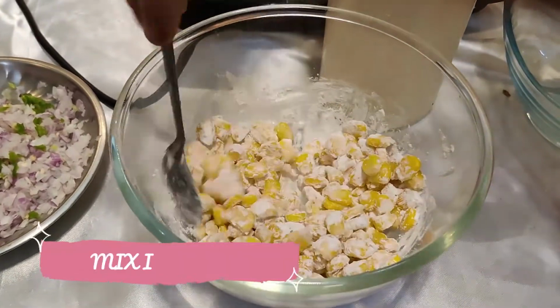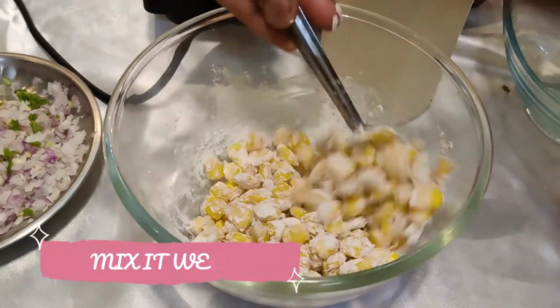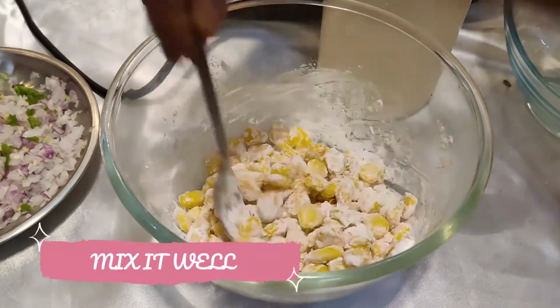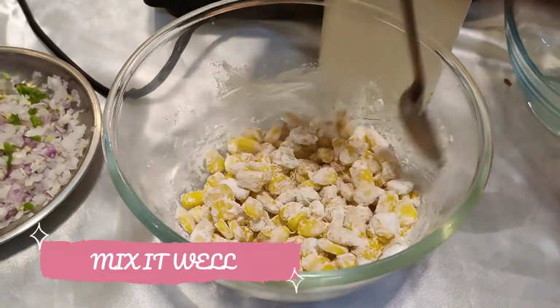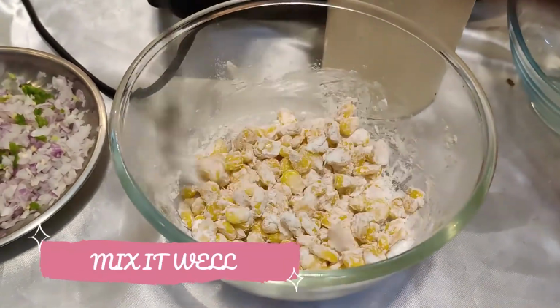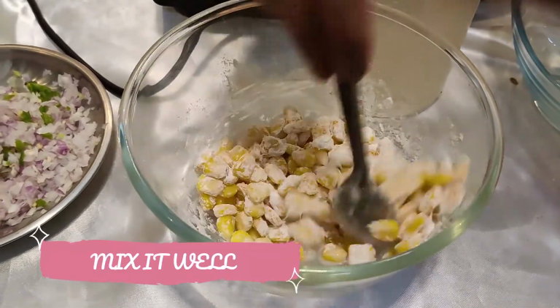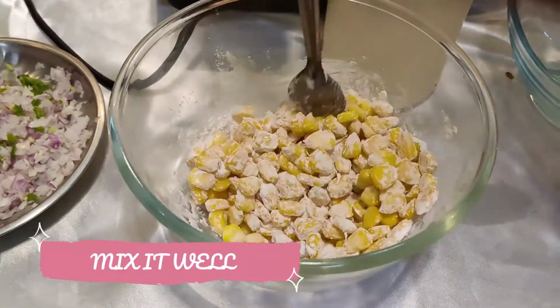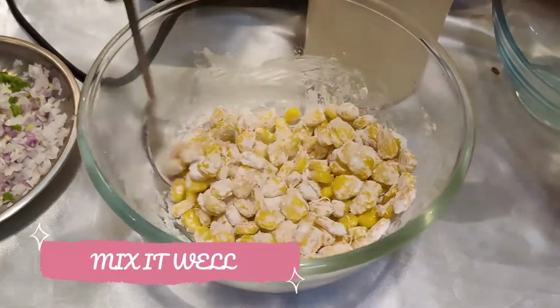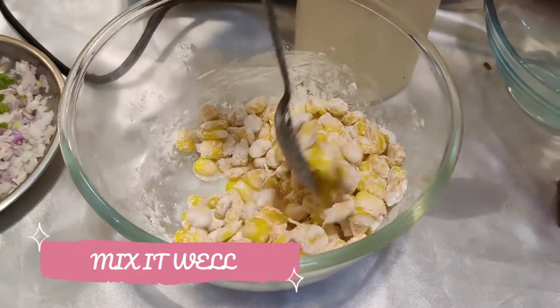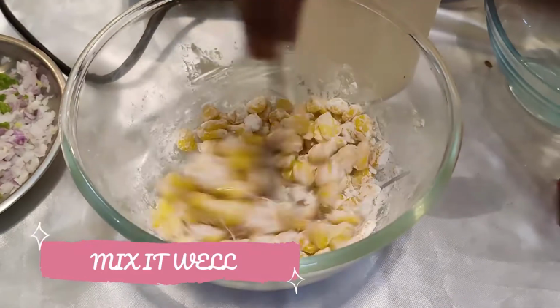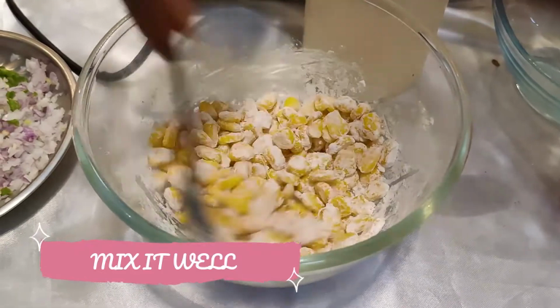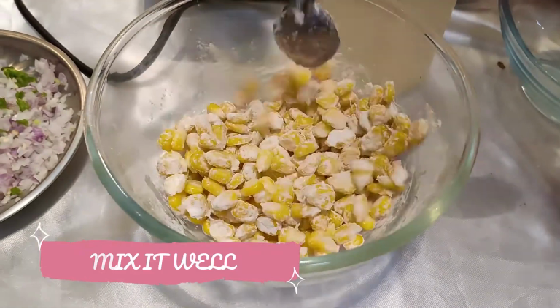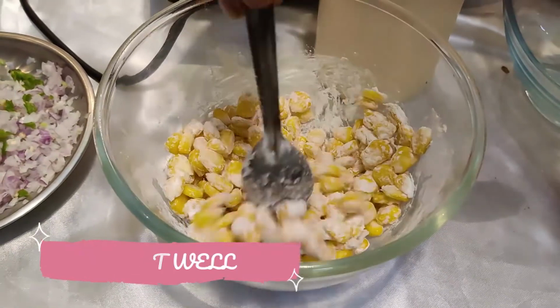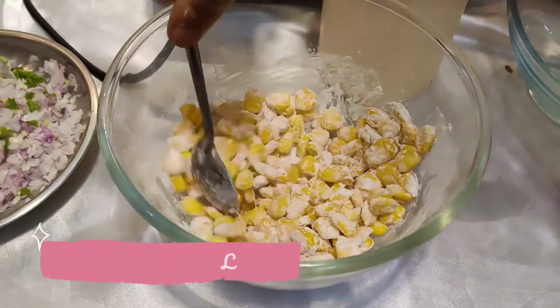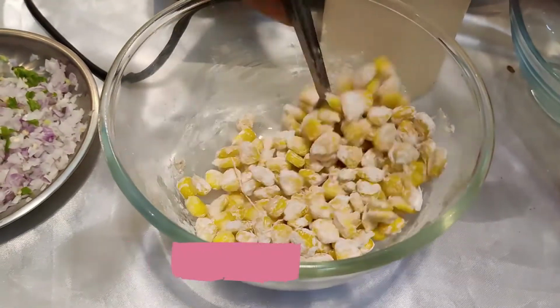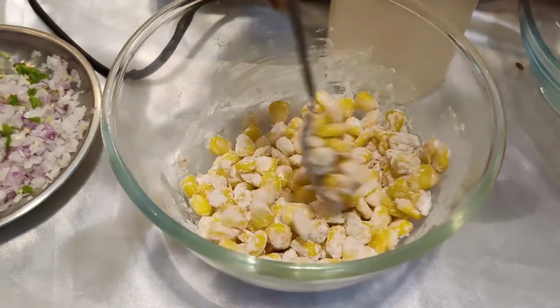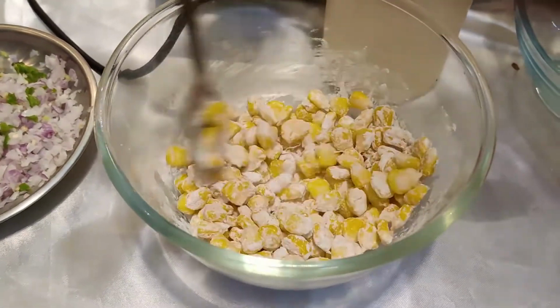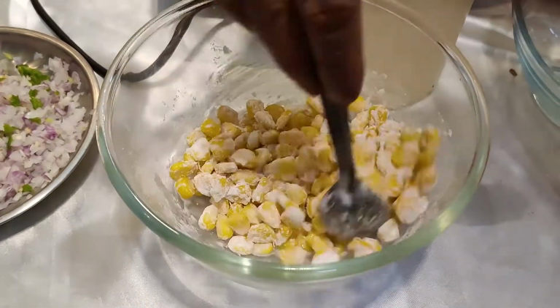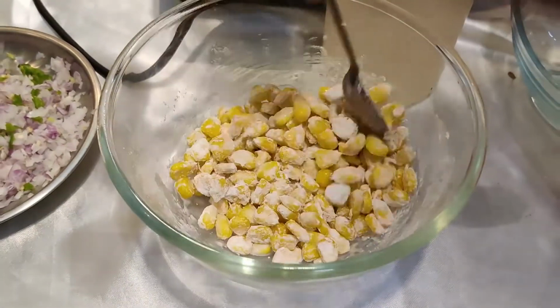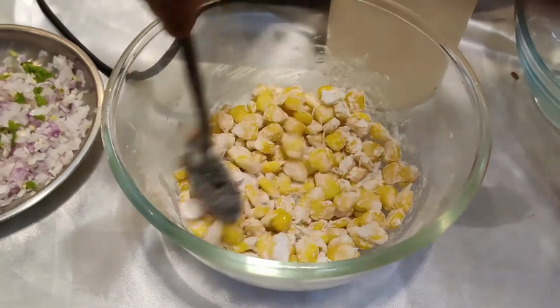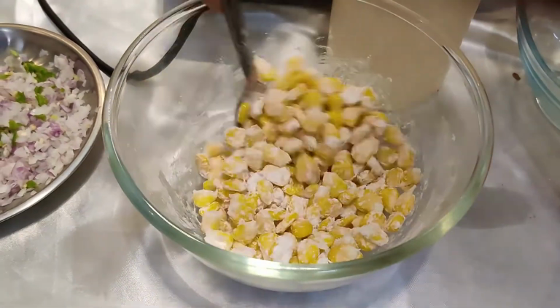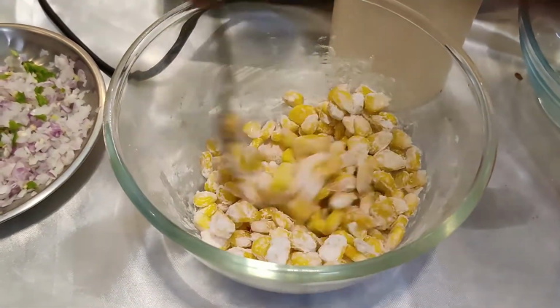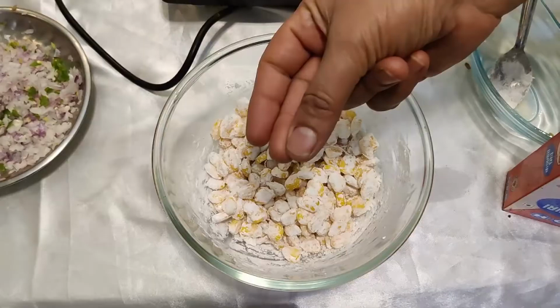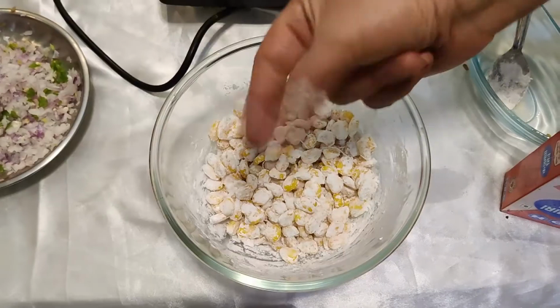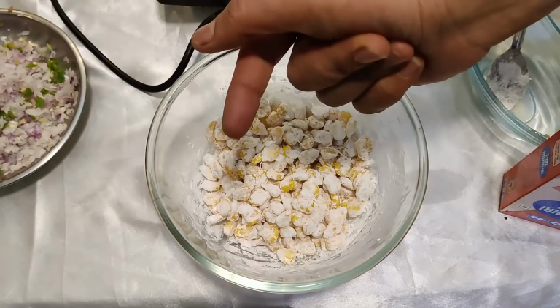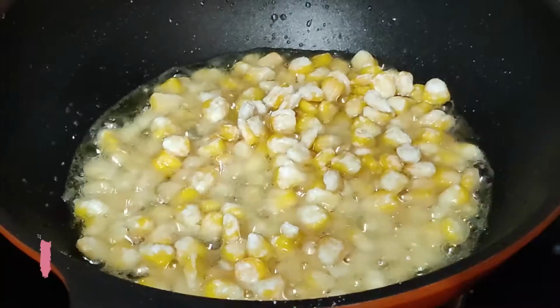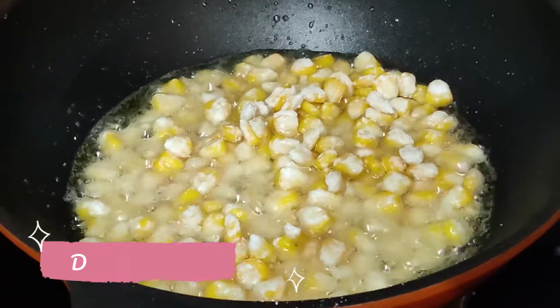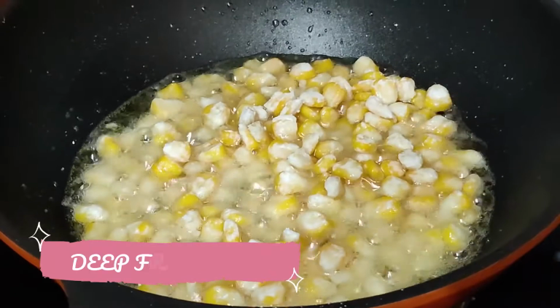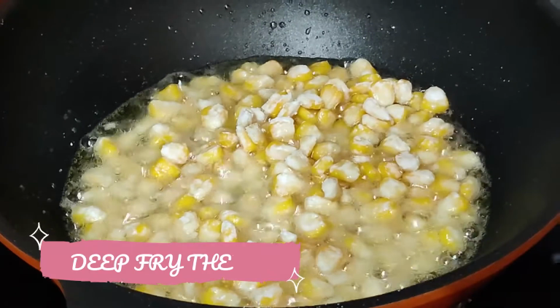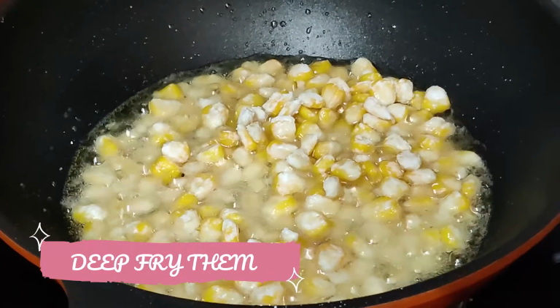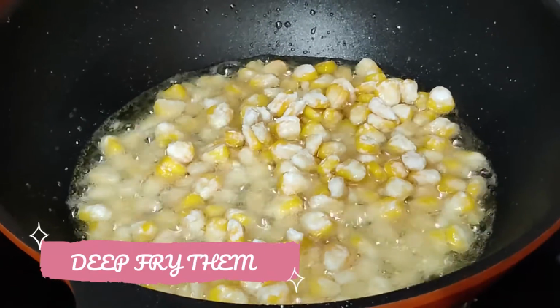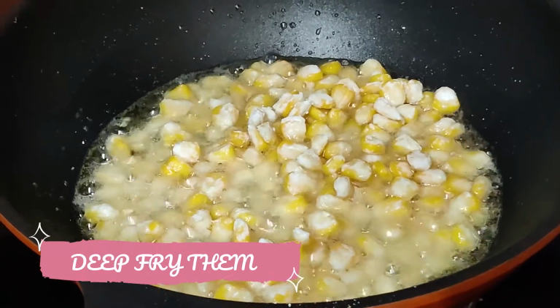For making crispy corns, all you need is to take some boiled corns, add some corn flour into it, and deep fry until they become crispy and crunchy.